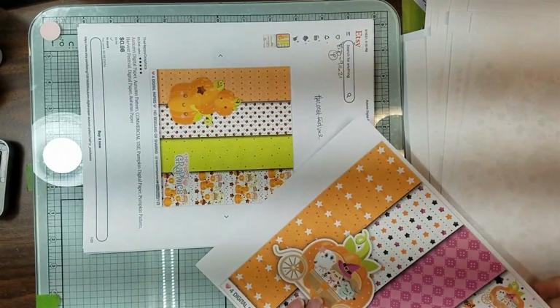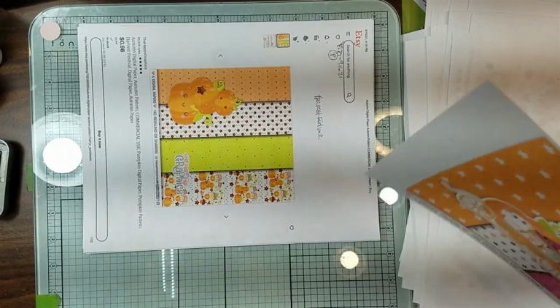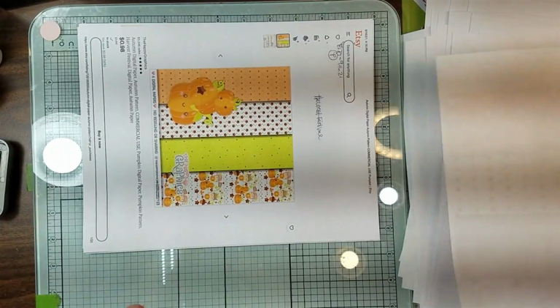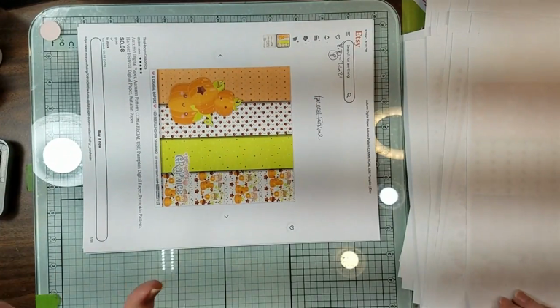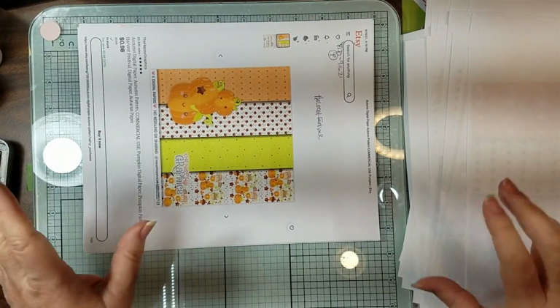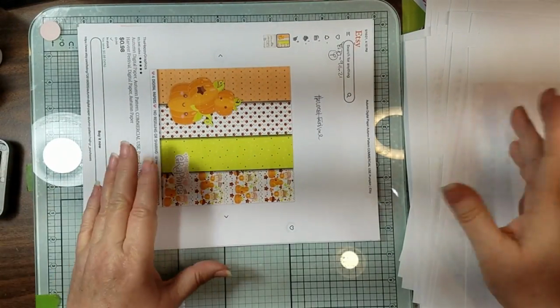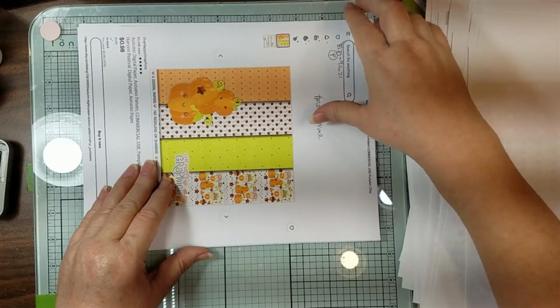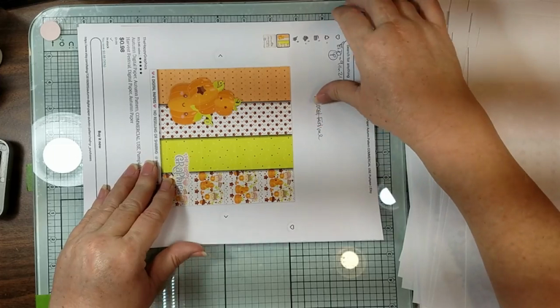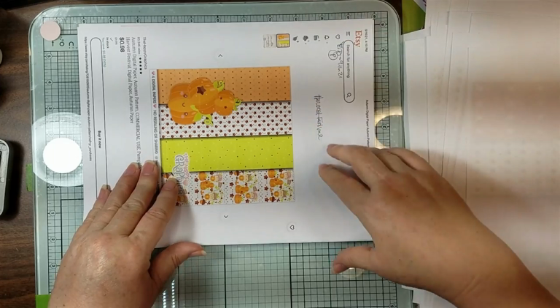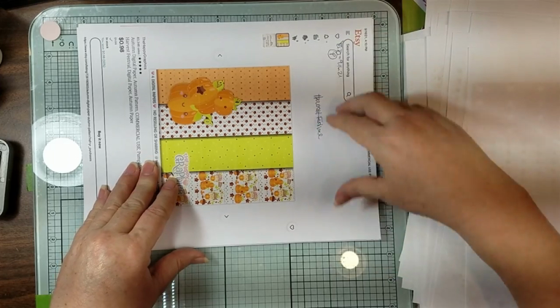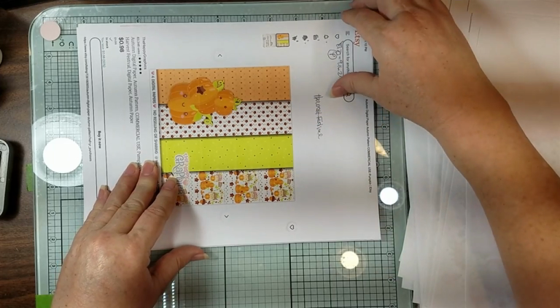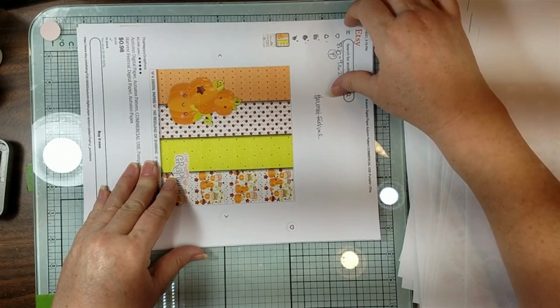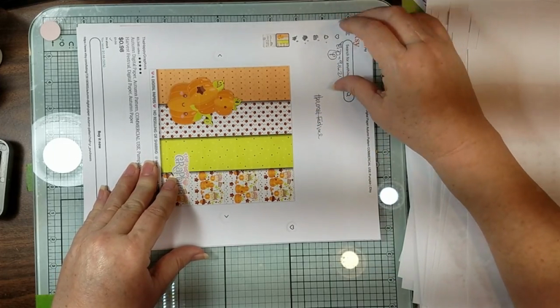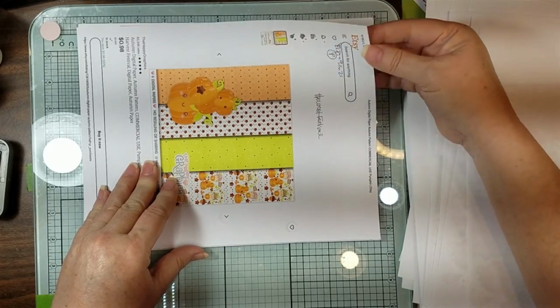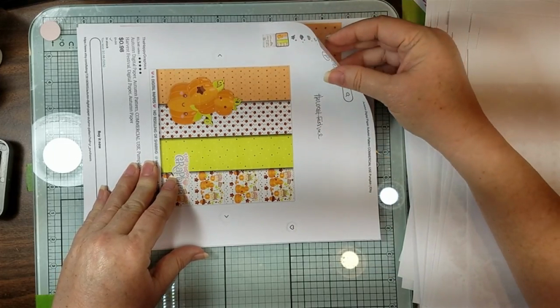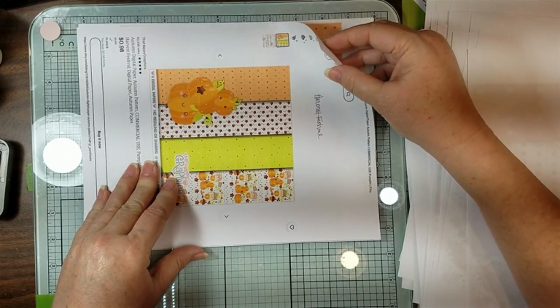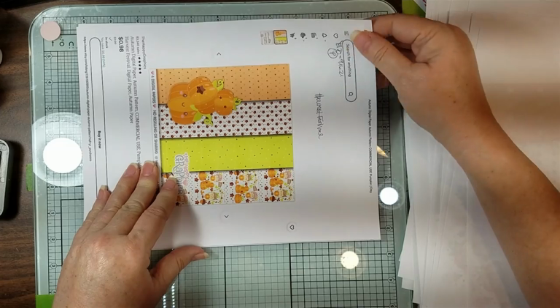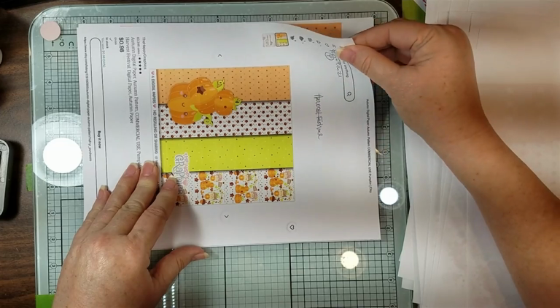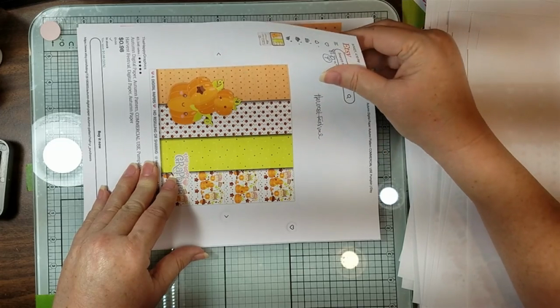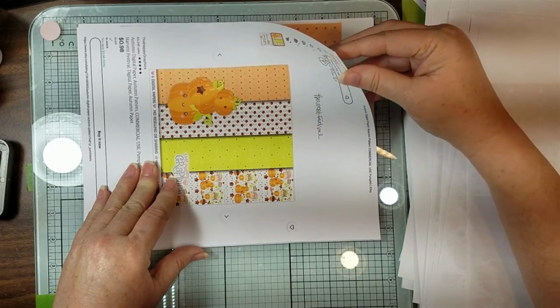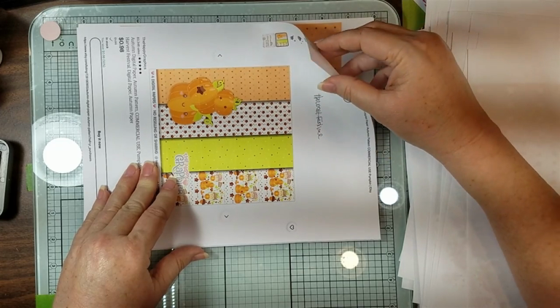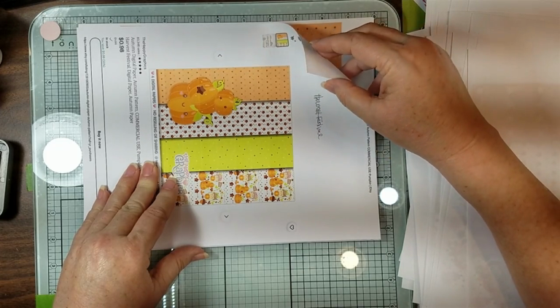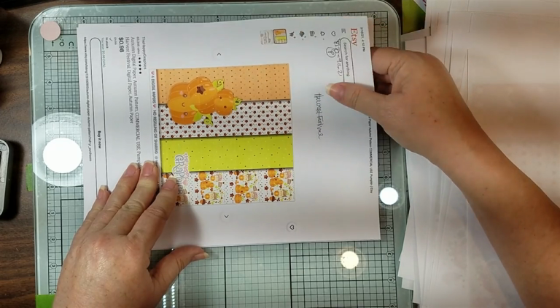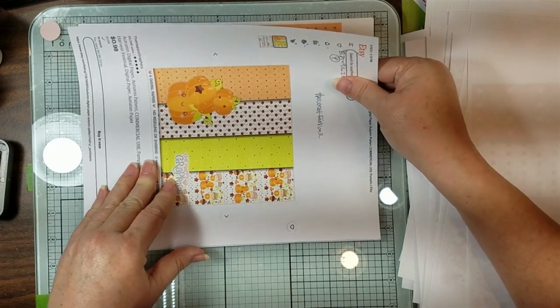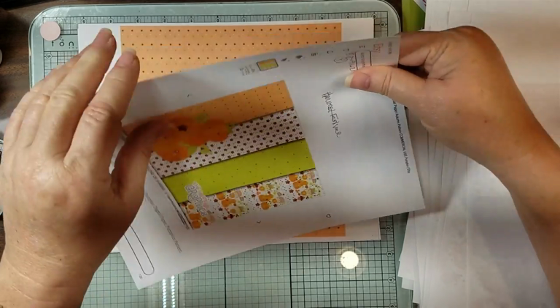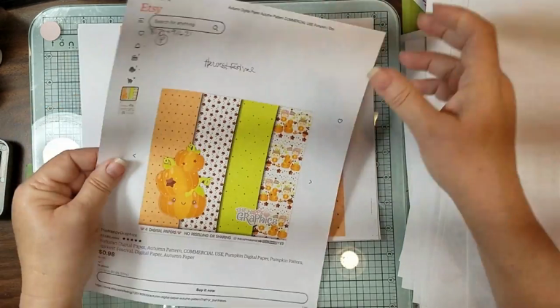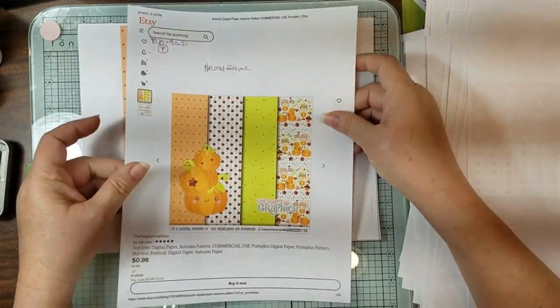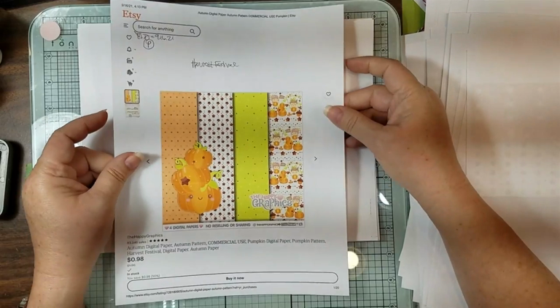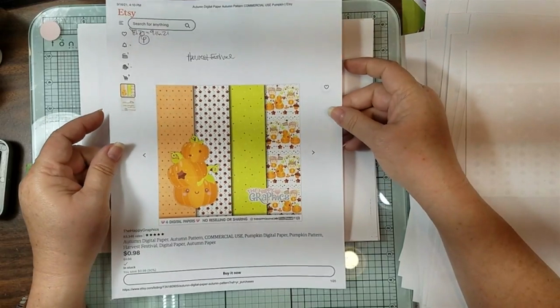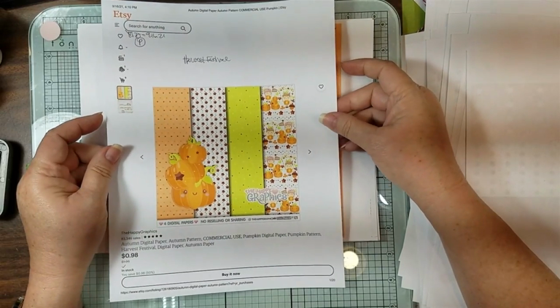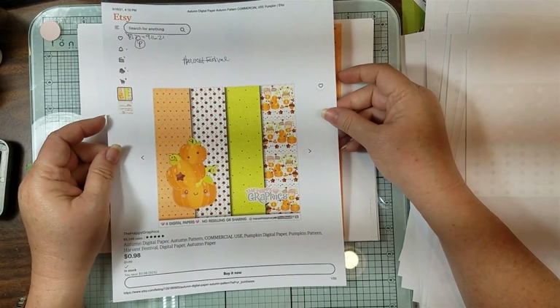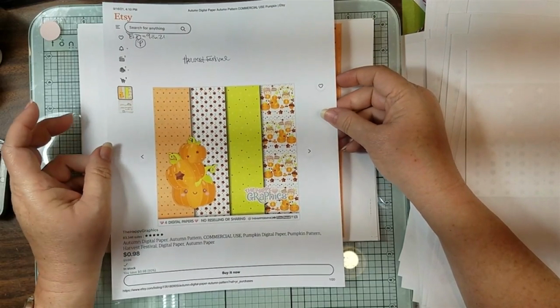I don't know what I'm going to do with them yet. I still have something else I'm thinking of maybe doing with them instead of a journal journal, because when you make something like that, younger grandkids really don't take care of it and you hate to put all that time into it.